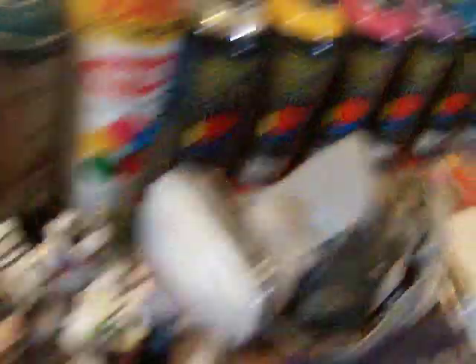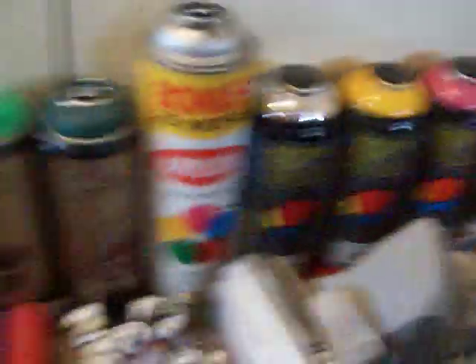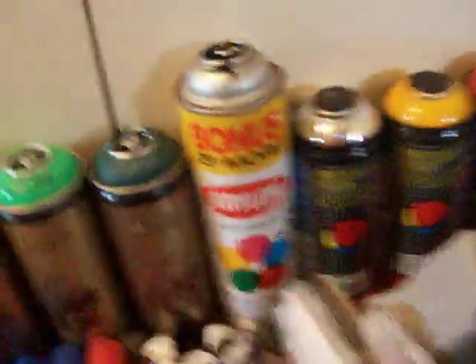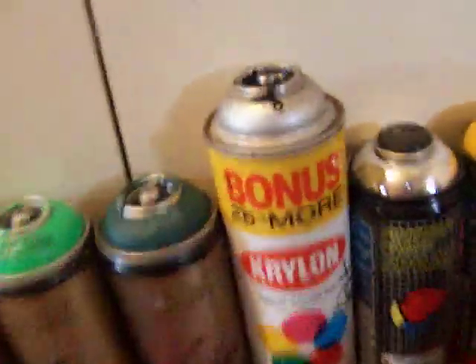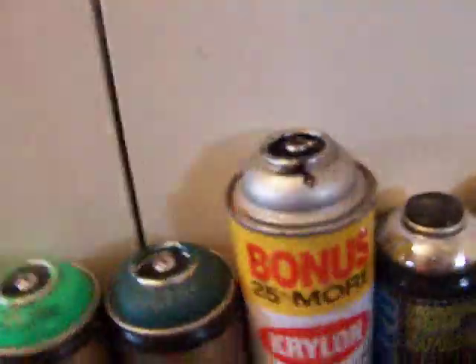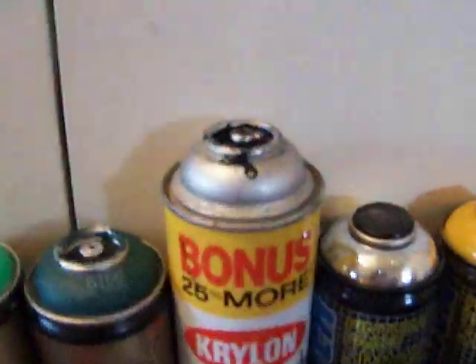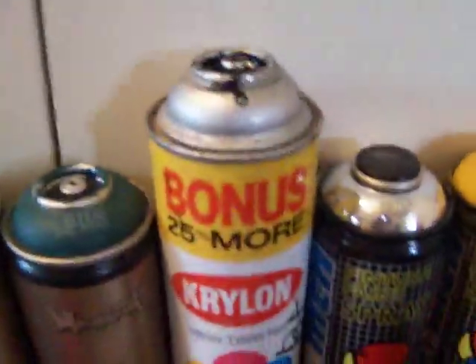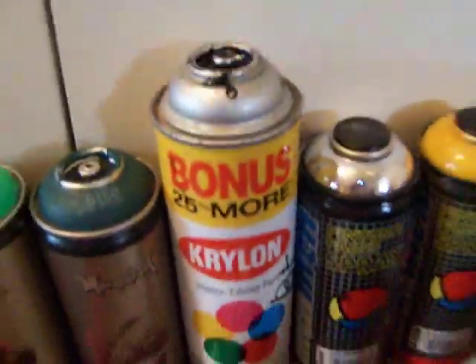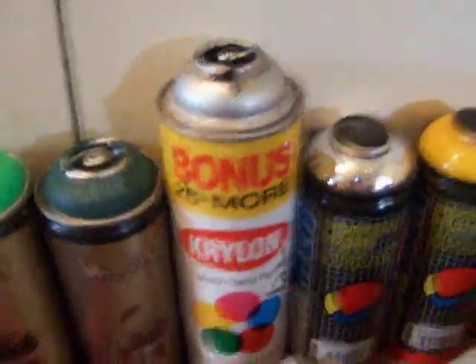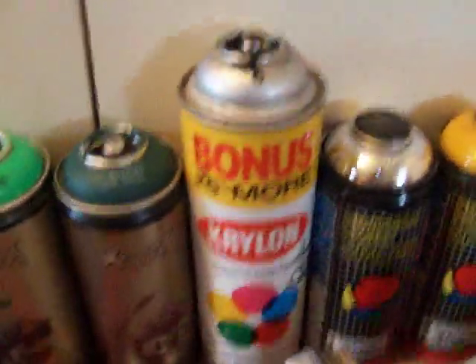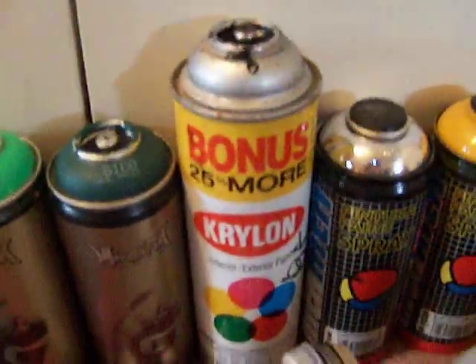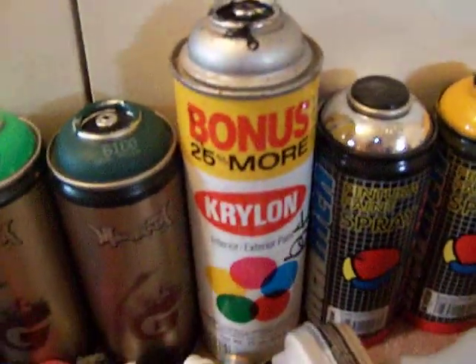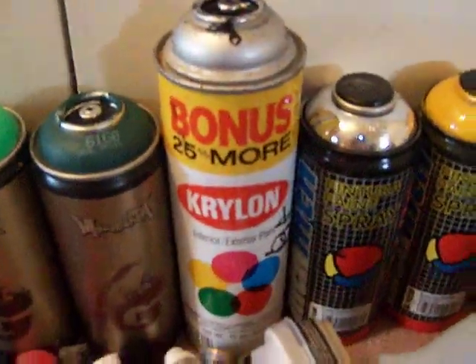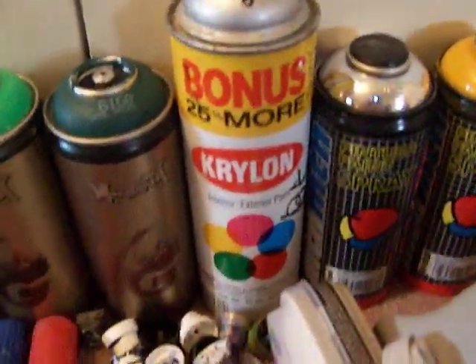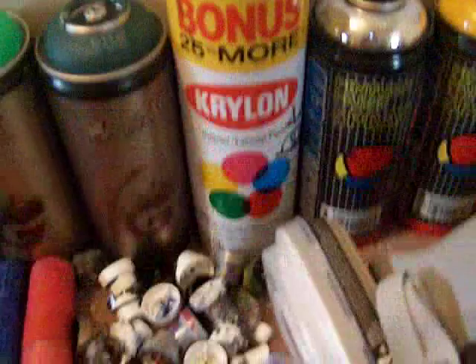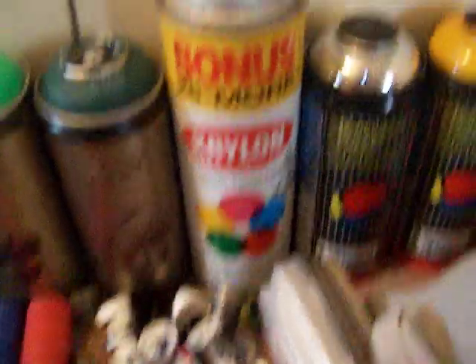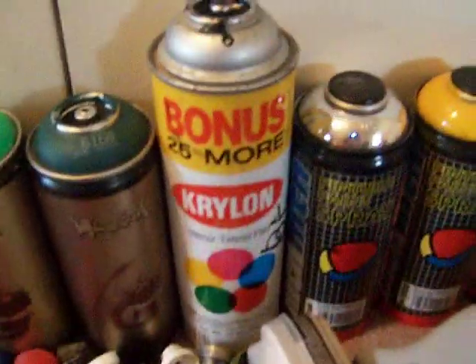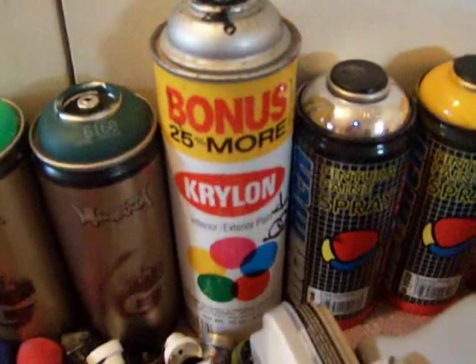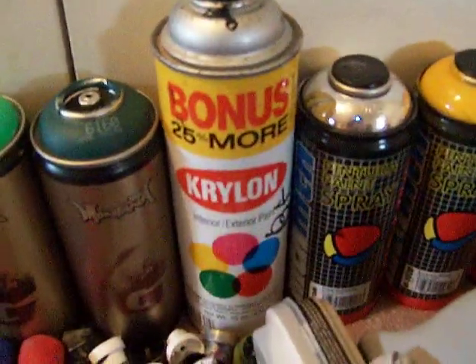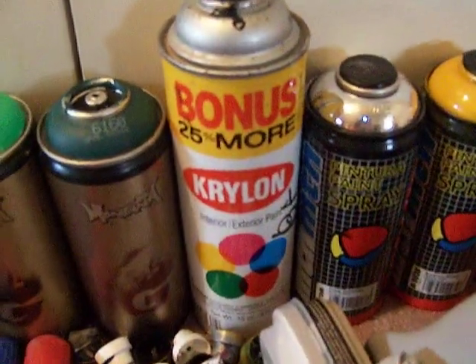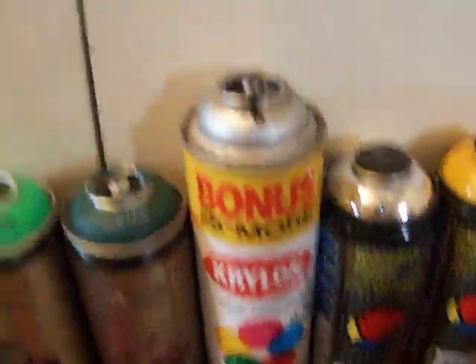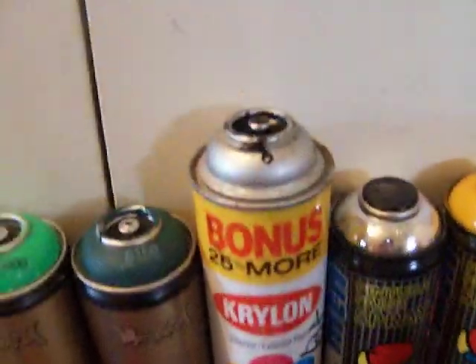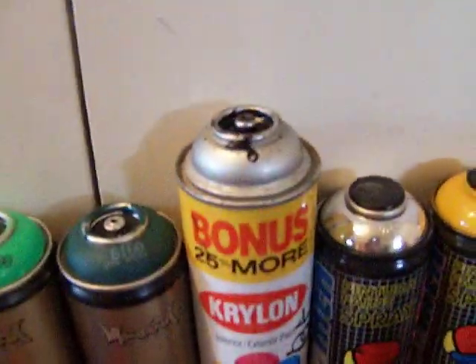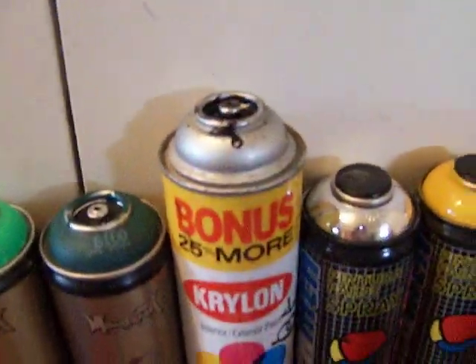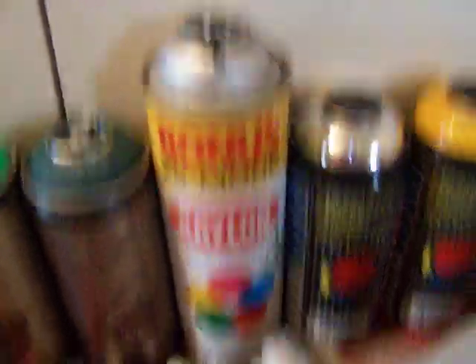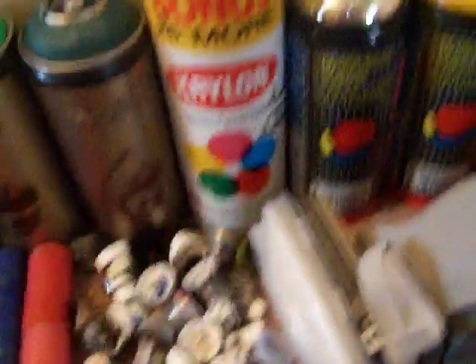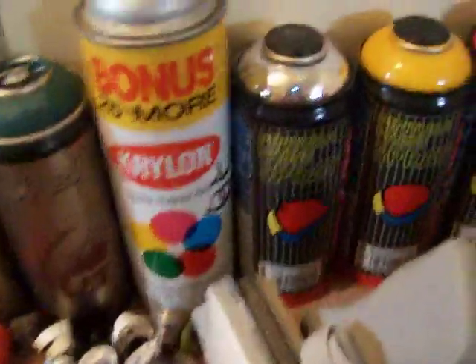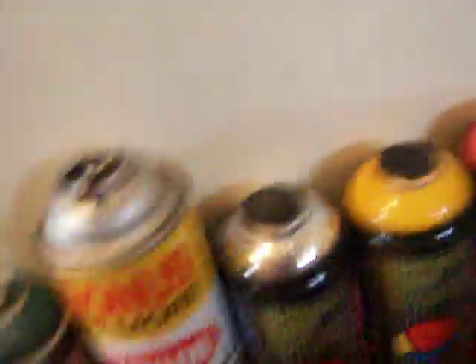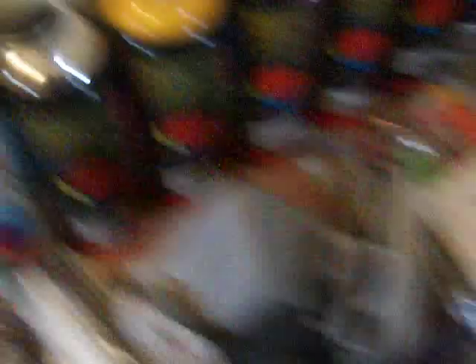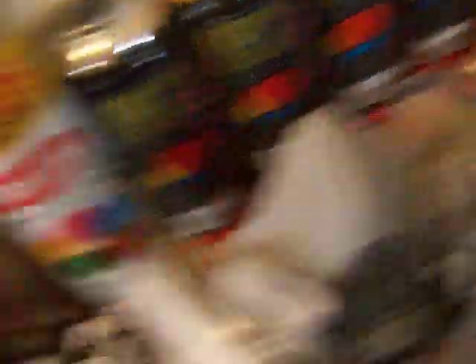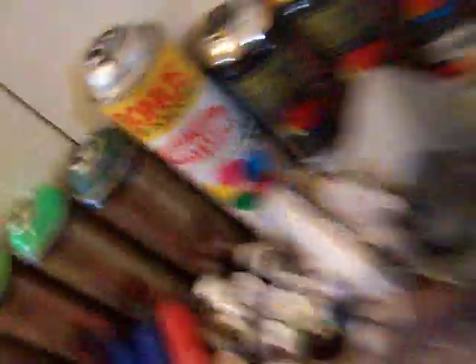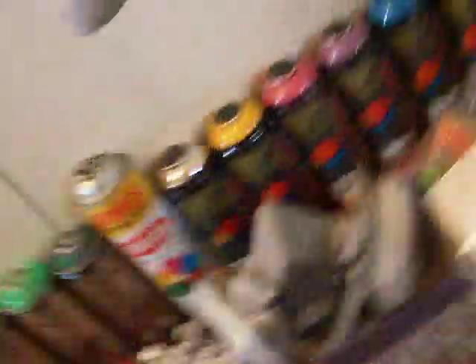Then I got this giant 600ml old Krylon can. It's black. I got it for my grandpa. He's cool.